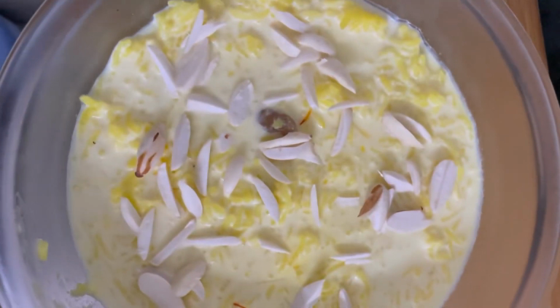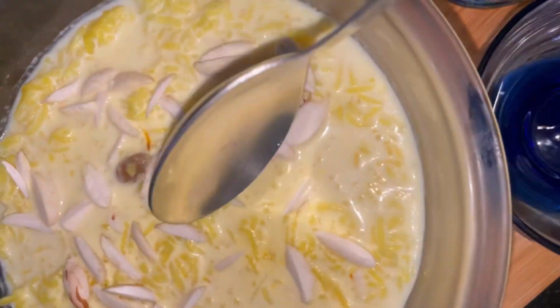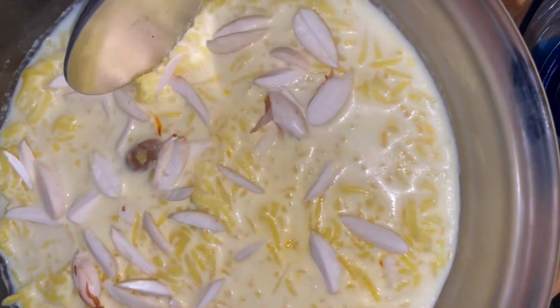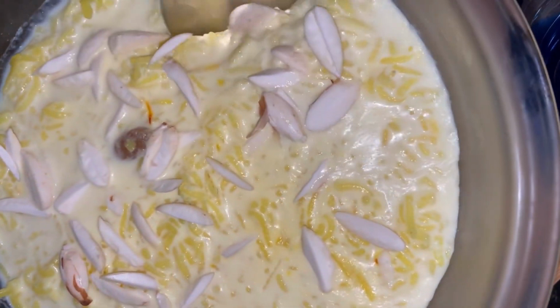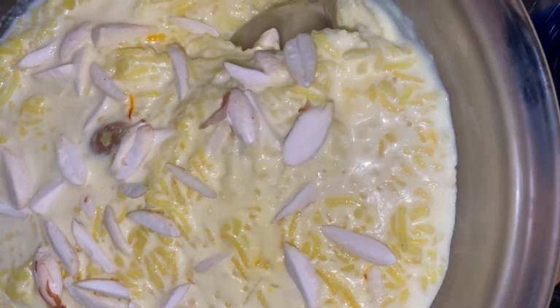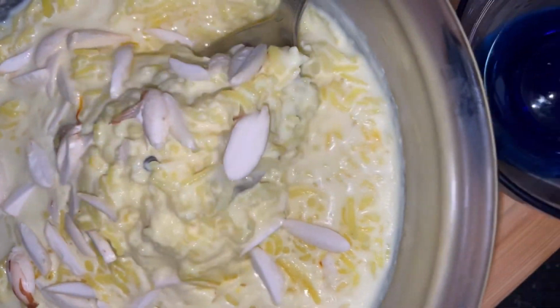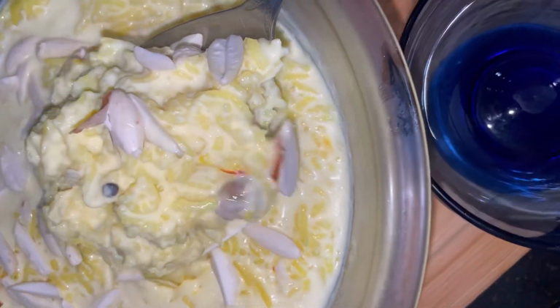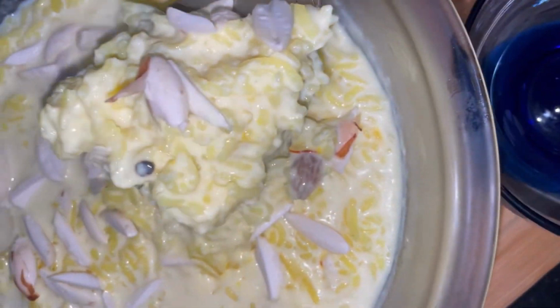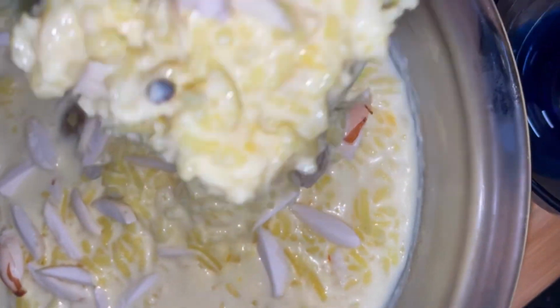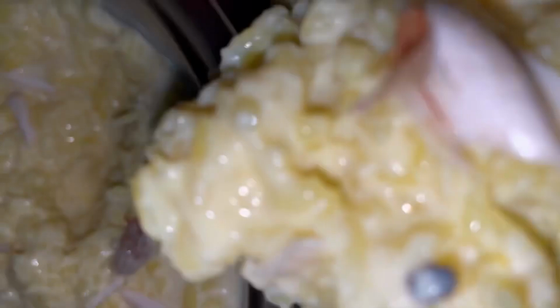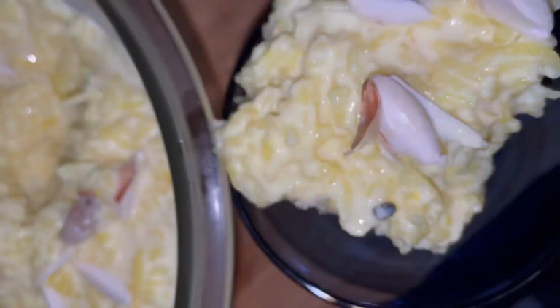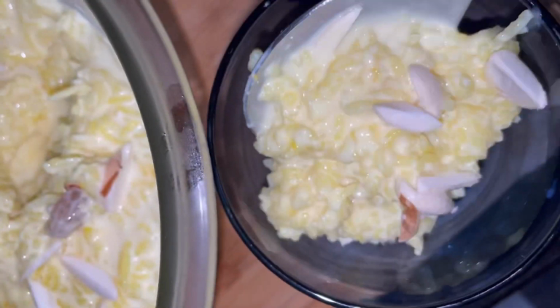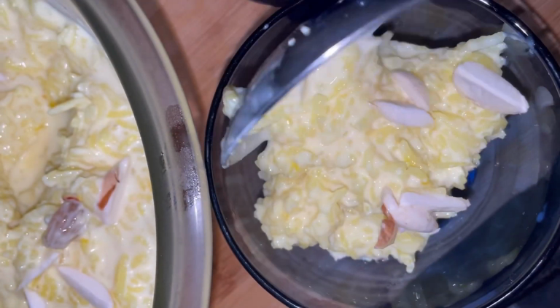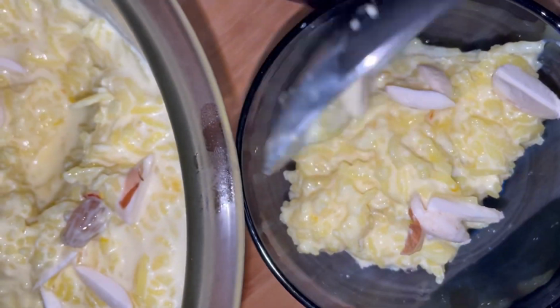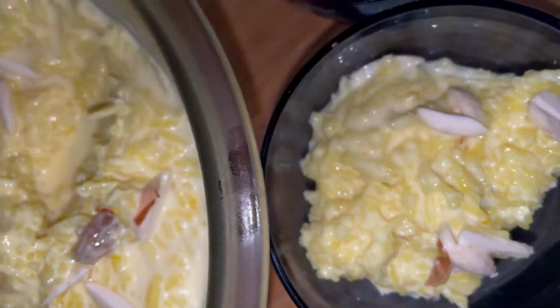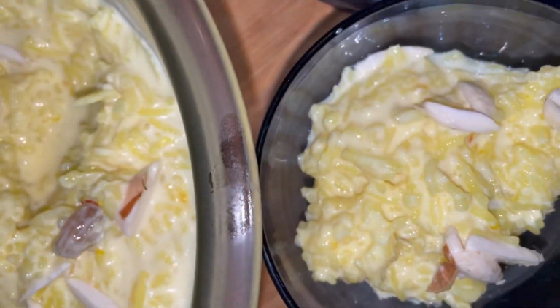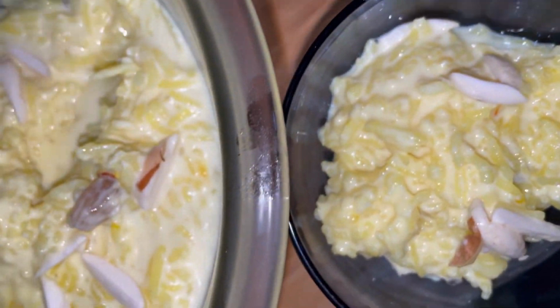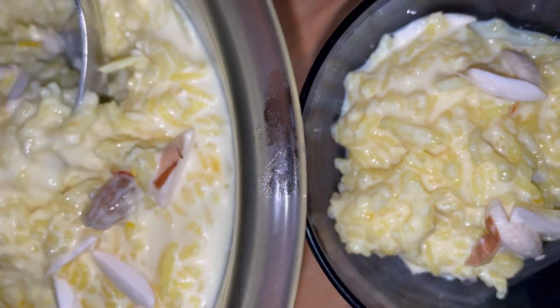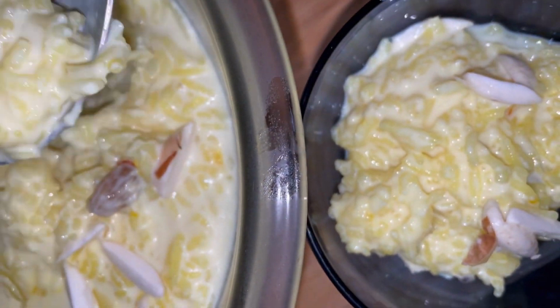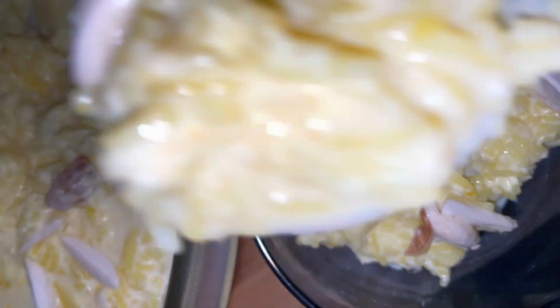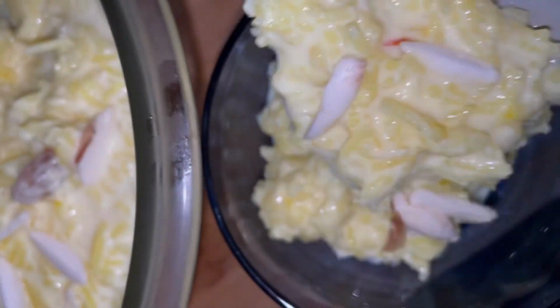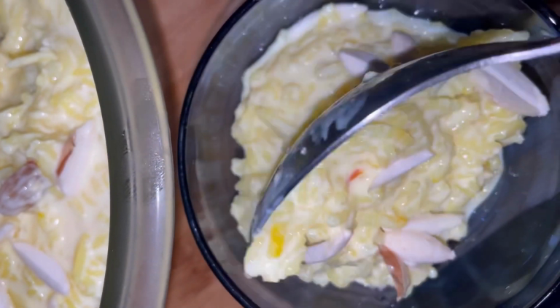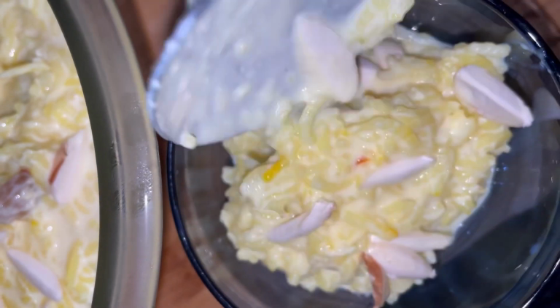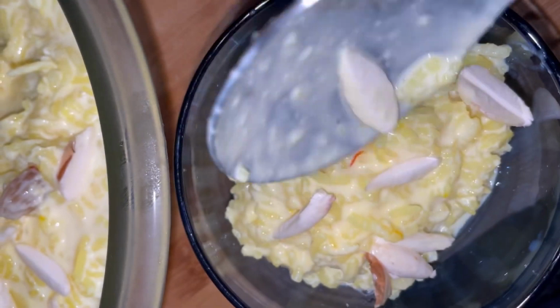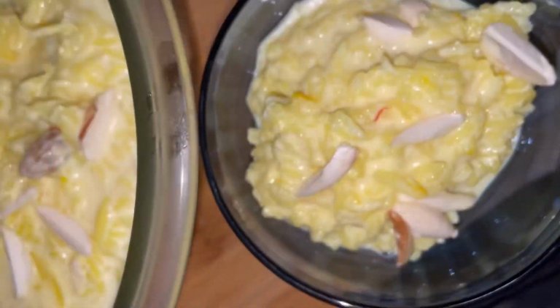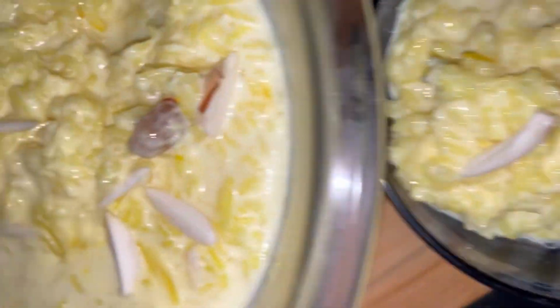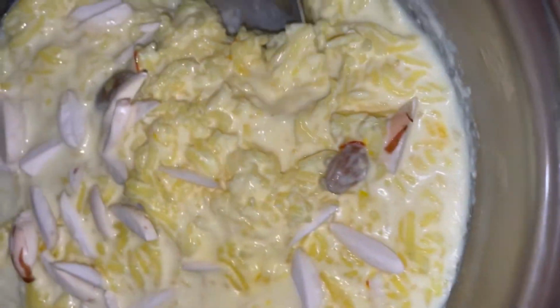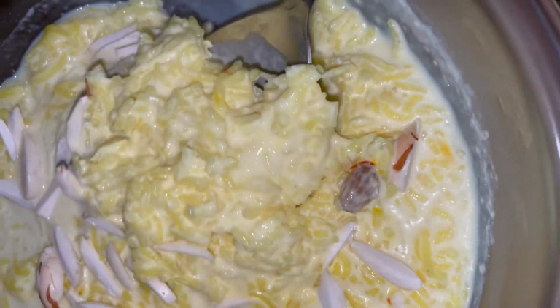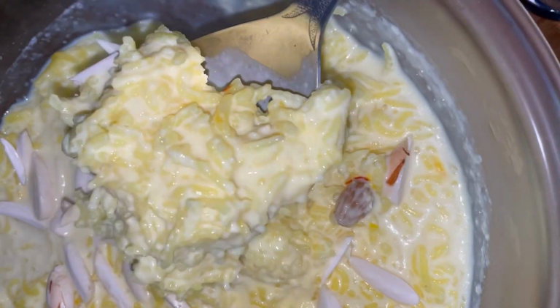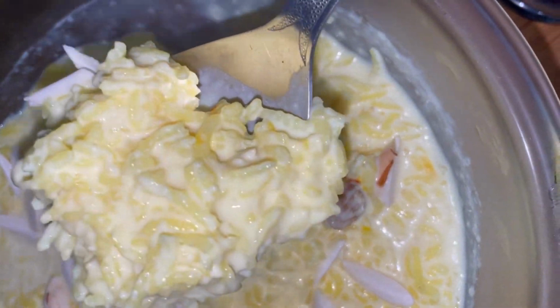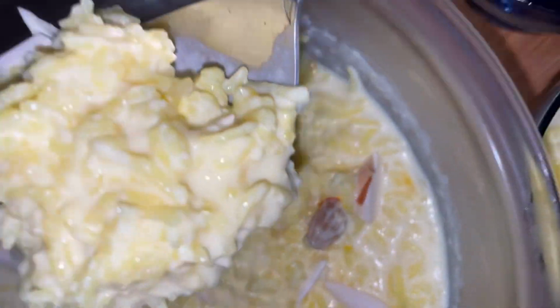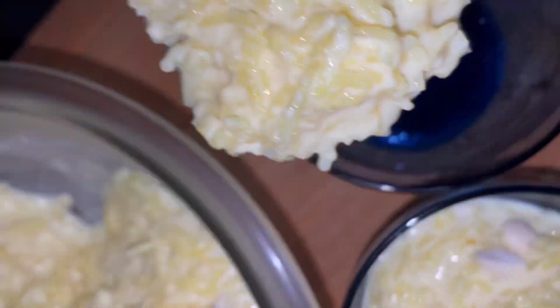It's a perfect garnish for this creamy Kesari kheer. You can chill it in the fridge and serve it chilled to your guests, or enjoy it yourself with your family.